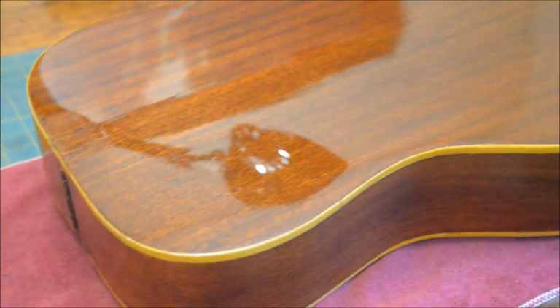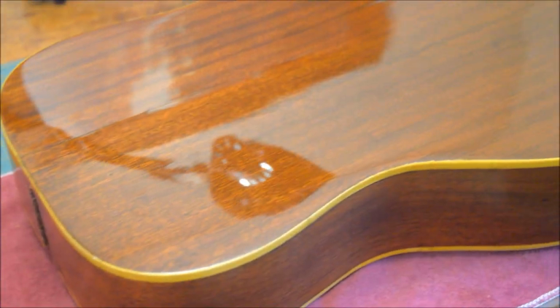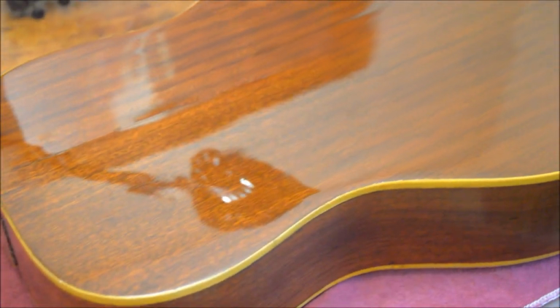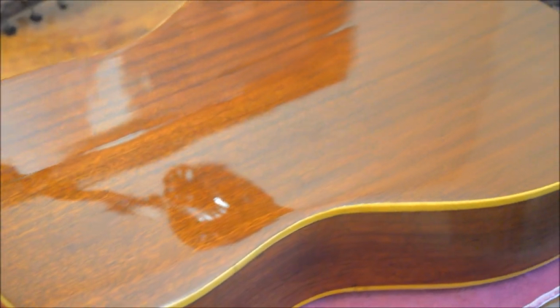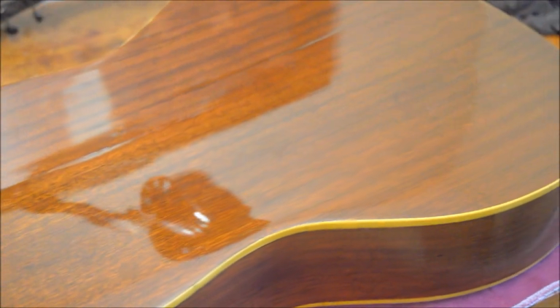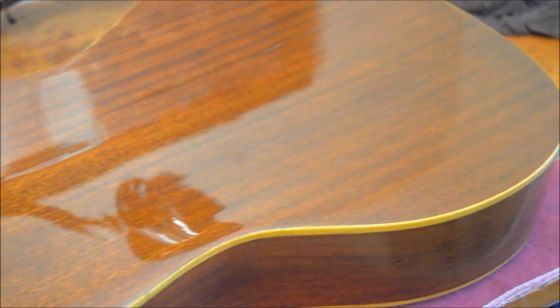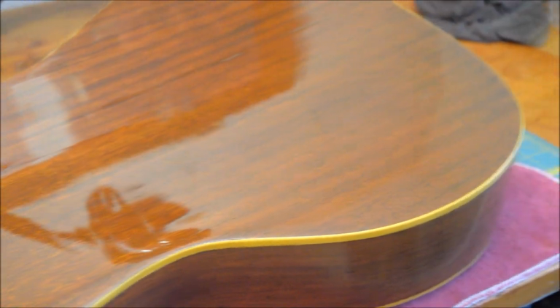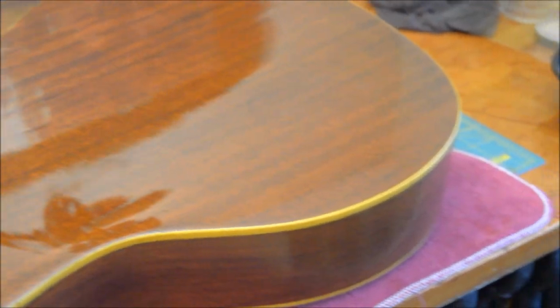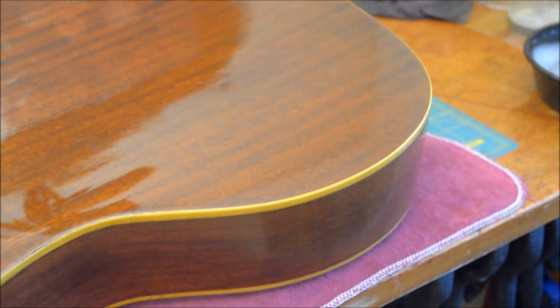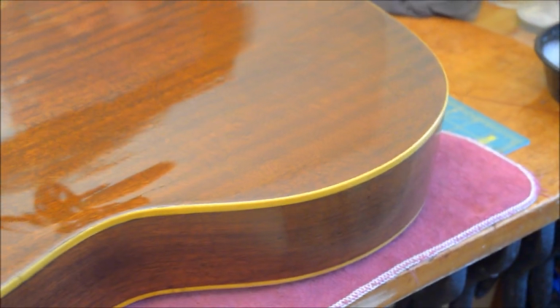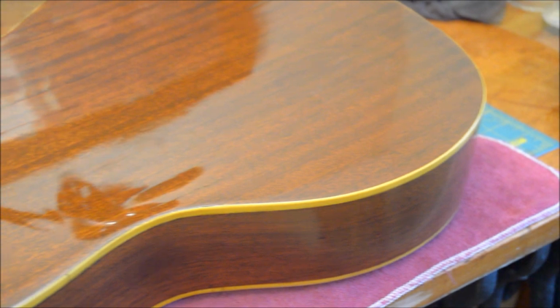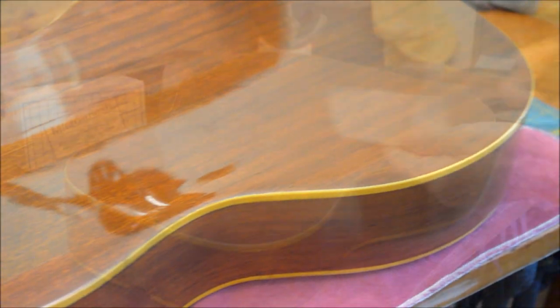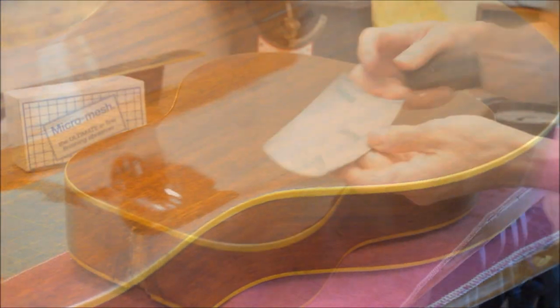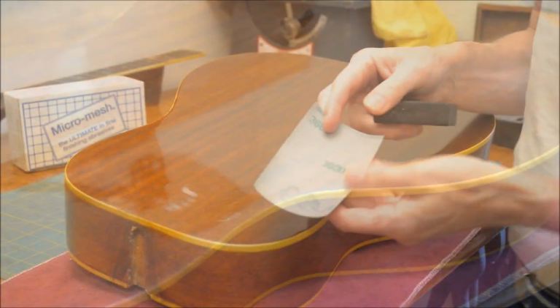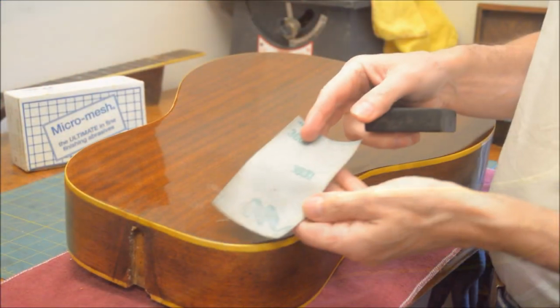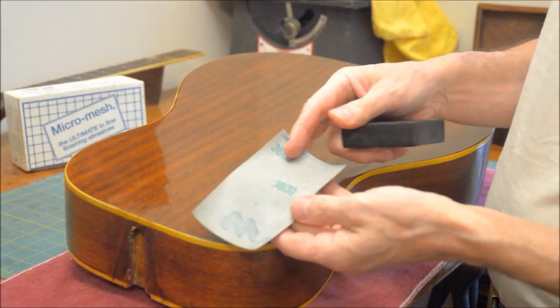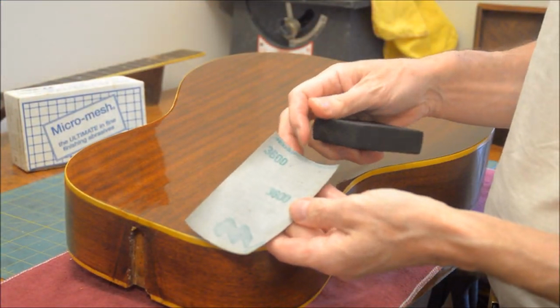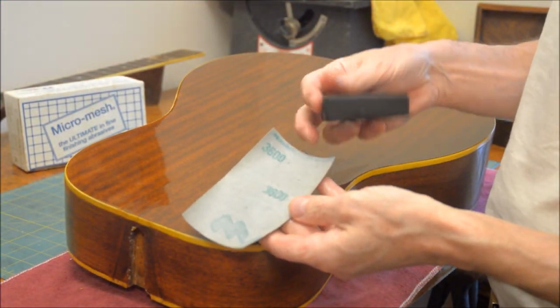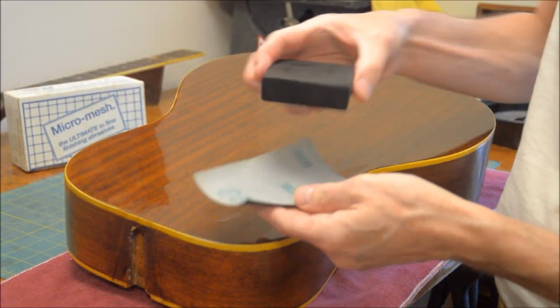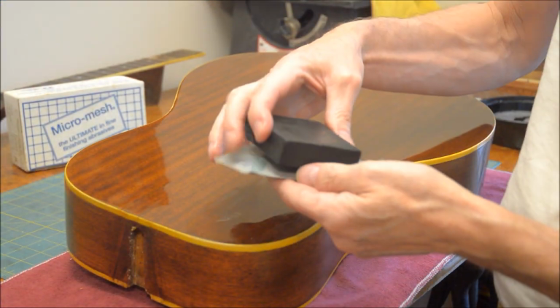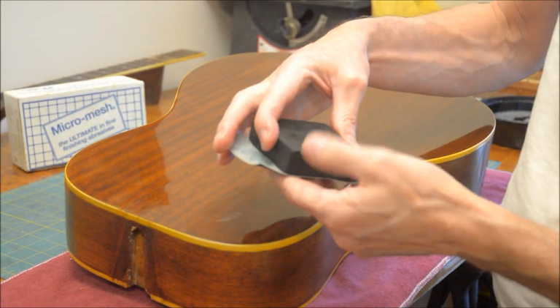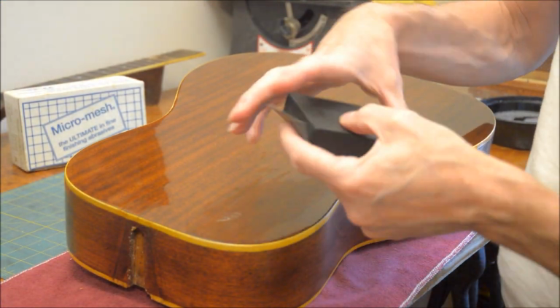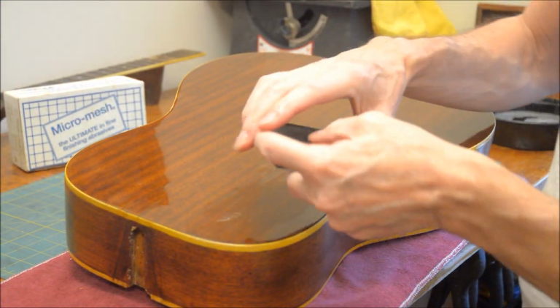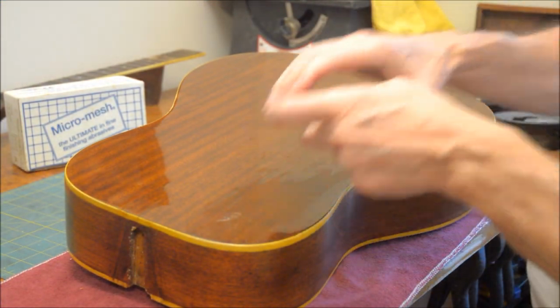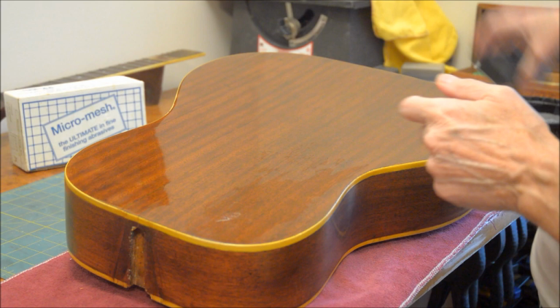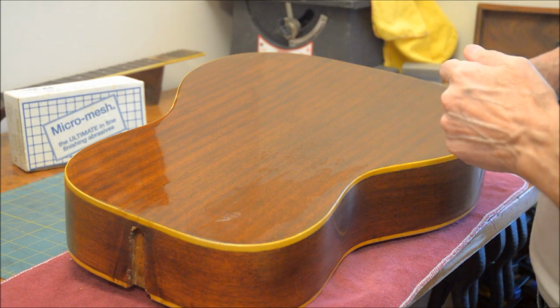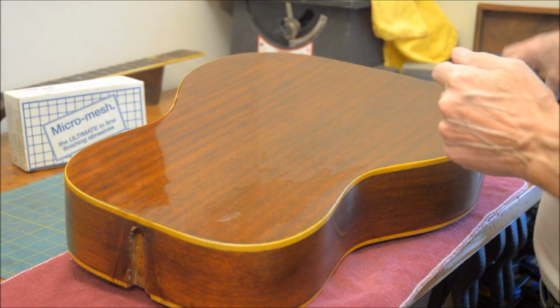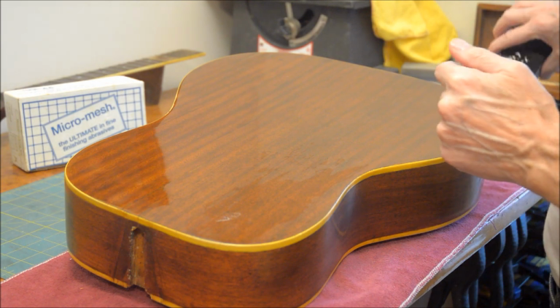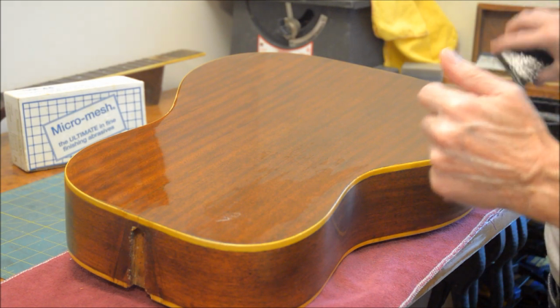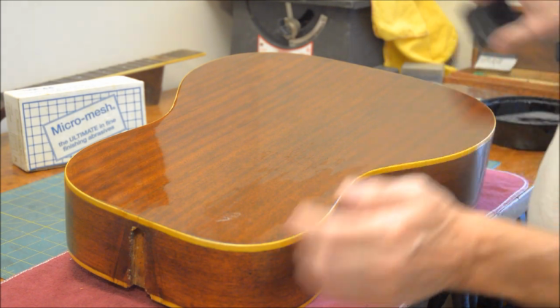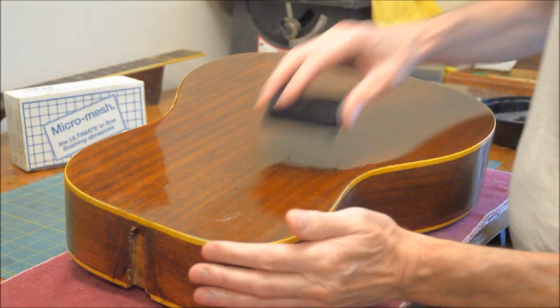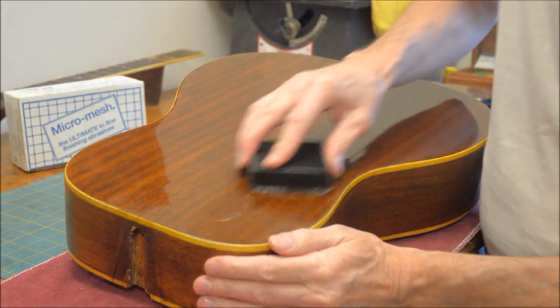It's done but it turned out a little bit too shiny. So what I did was take a 4000 or so micro mesh and water and then sand in the direction of the grain.